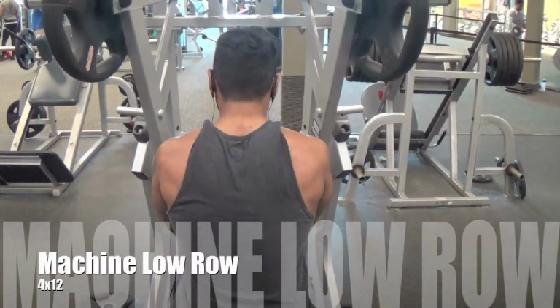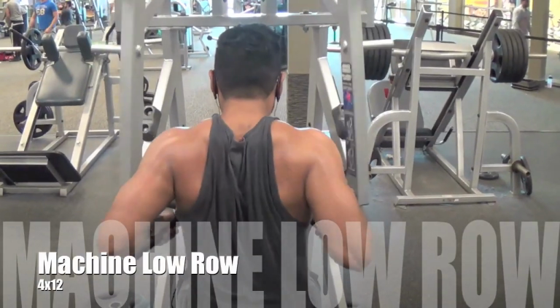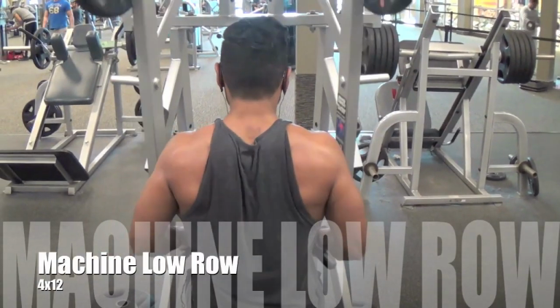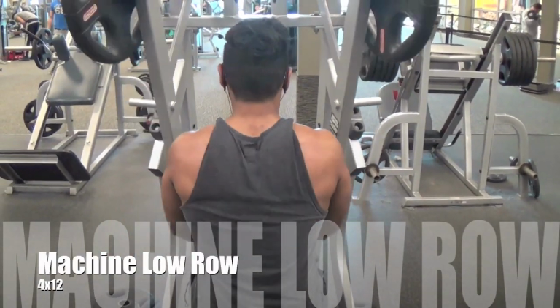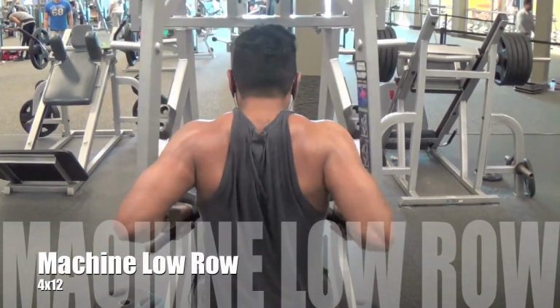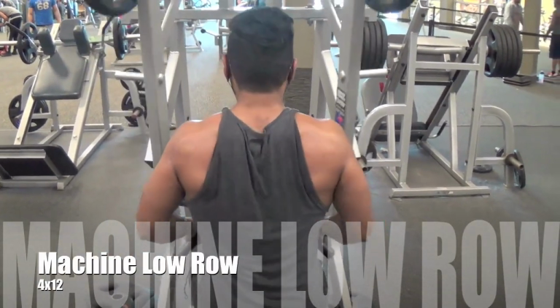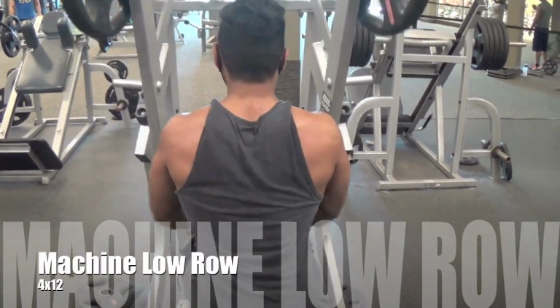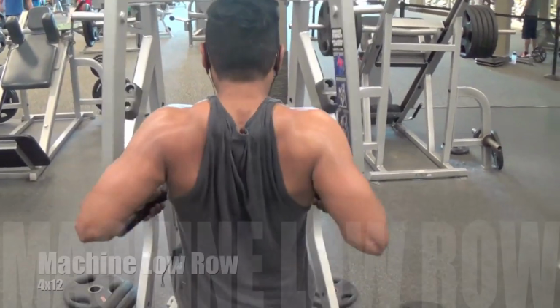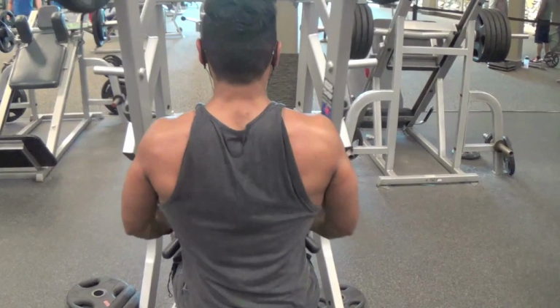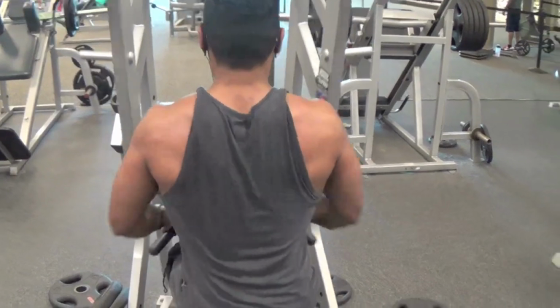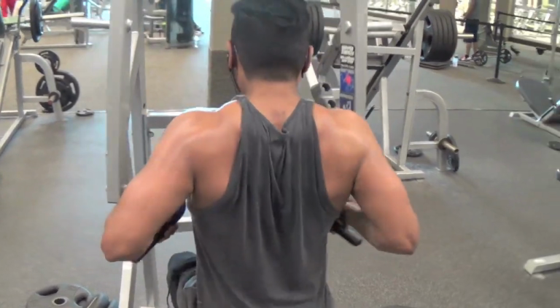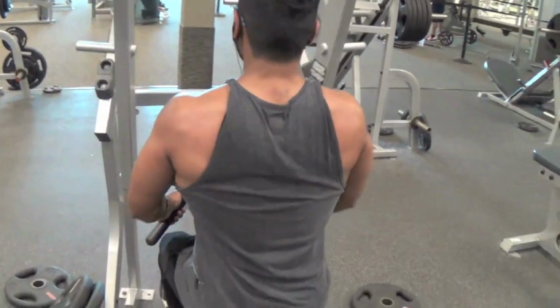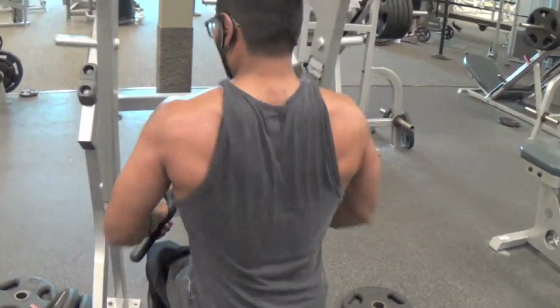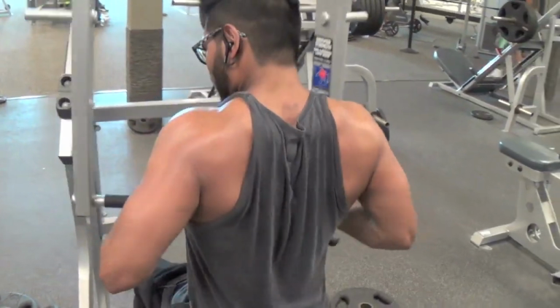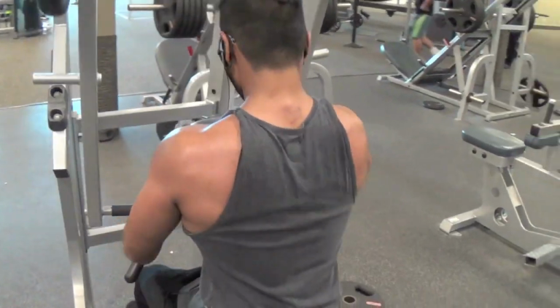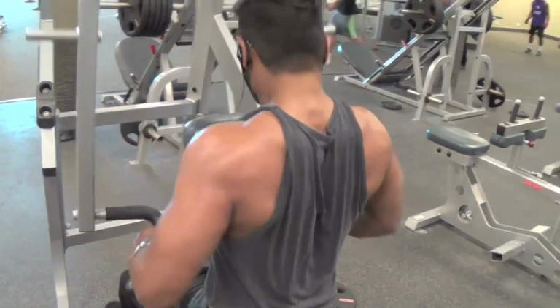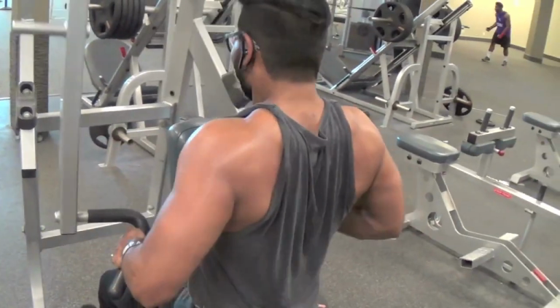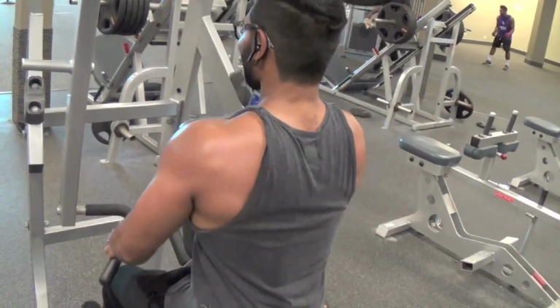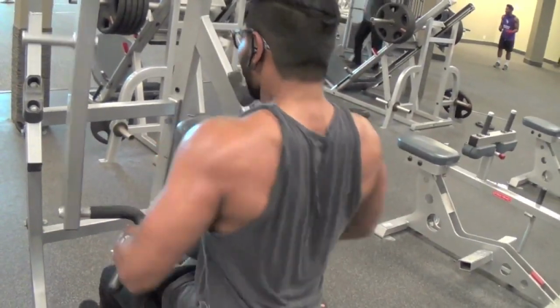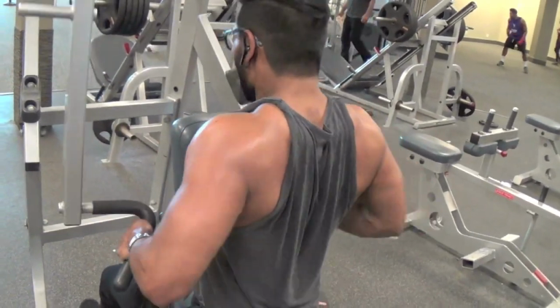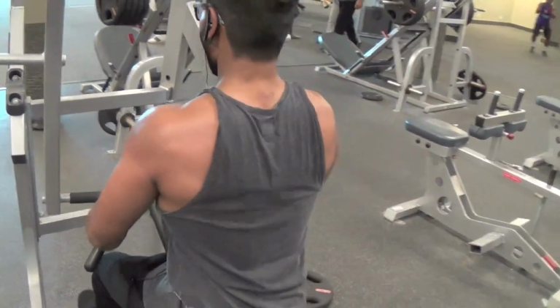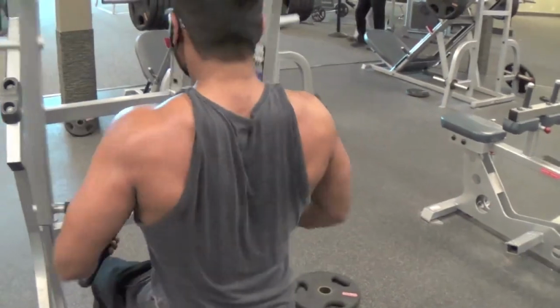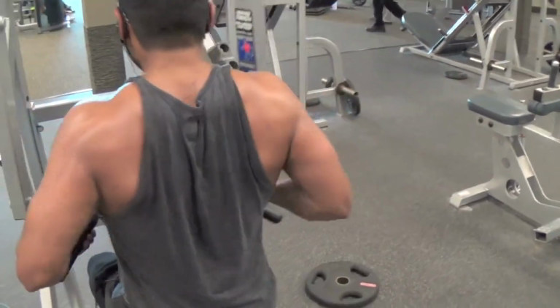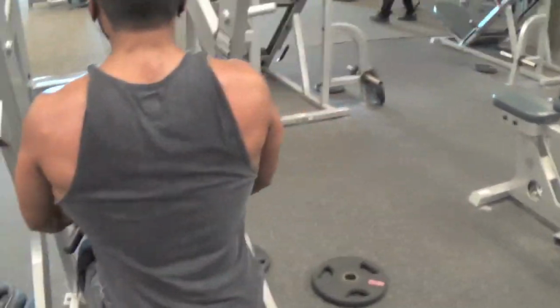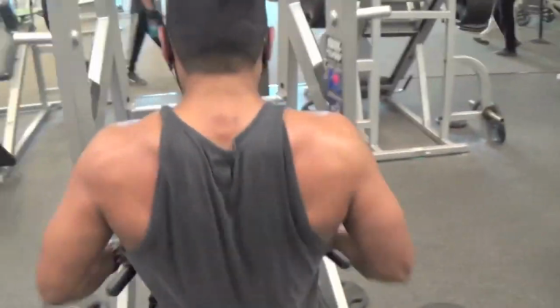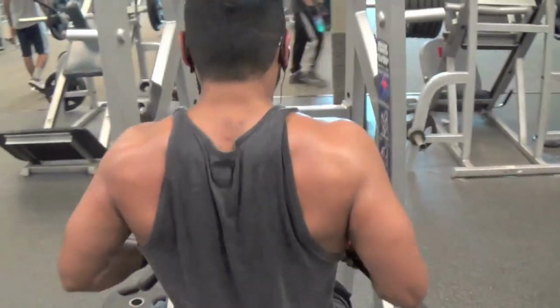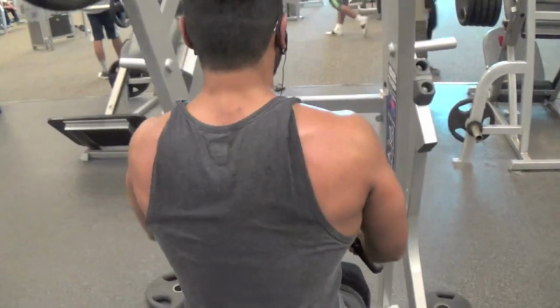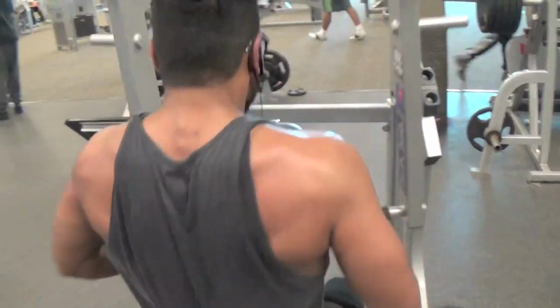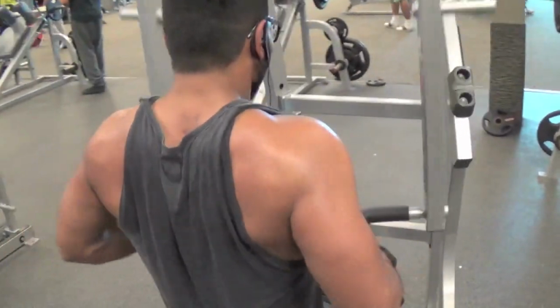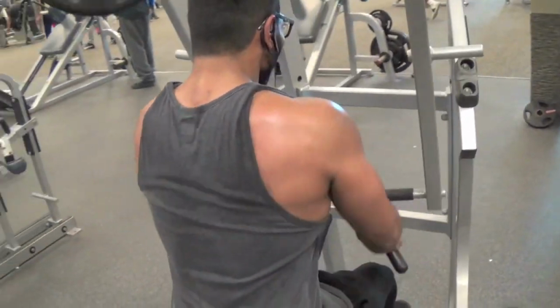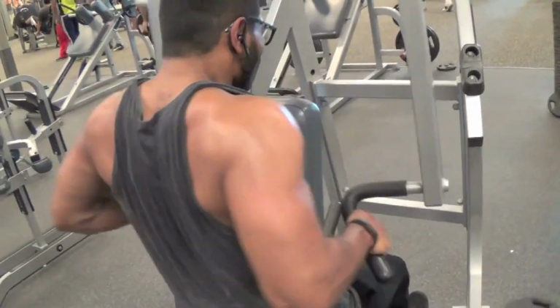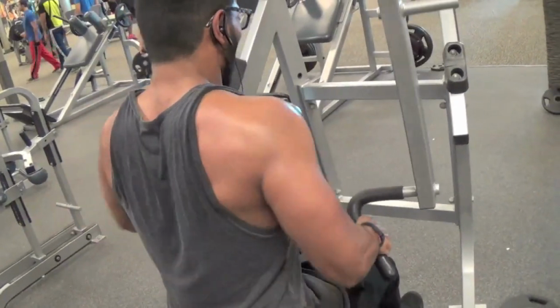Normally this is where the workout would end with the machine low row, but for some reason I was possessed — I was like, we've got to do two more exercises. So for the next two exercises we just went with three sets of twelve.